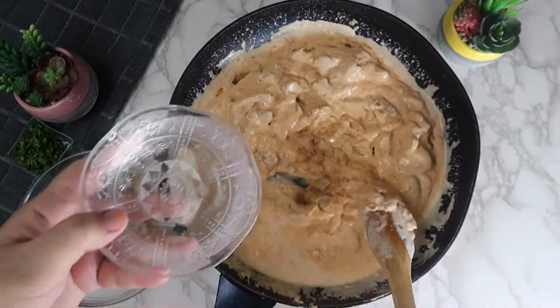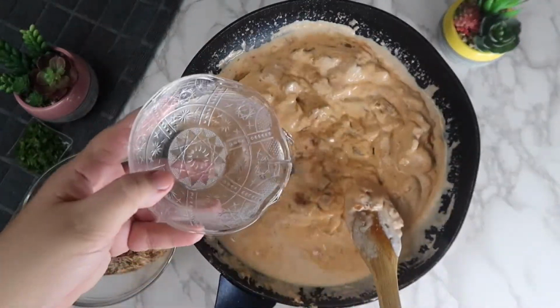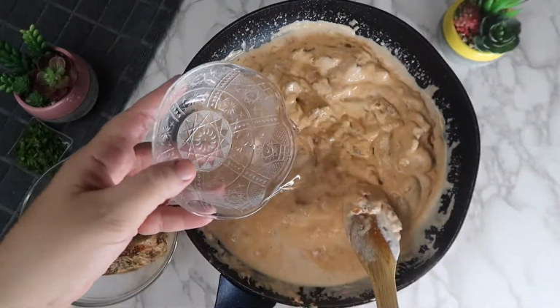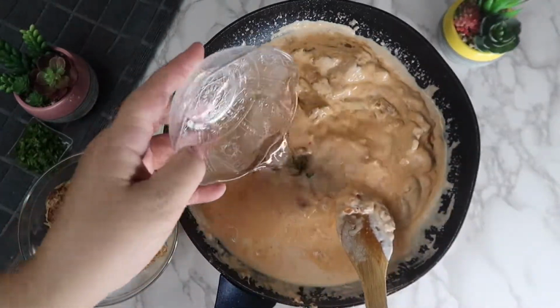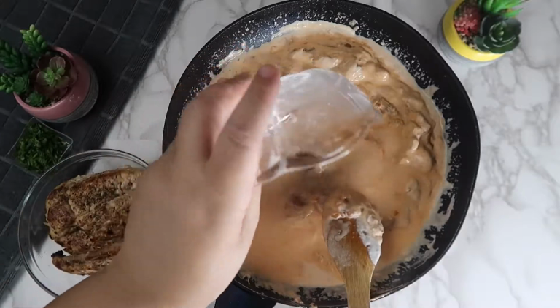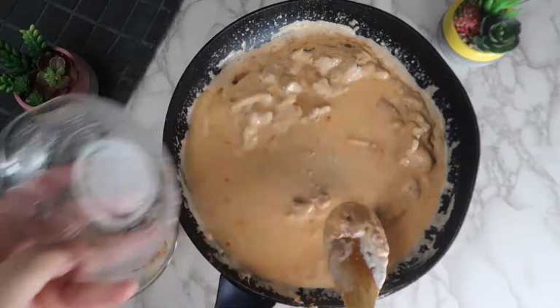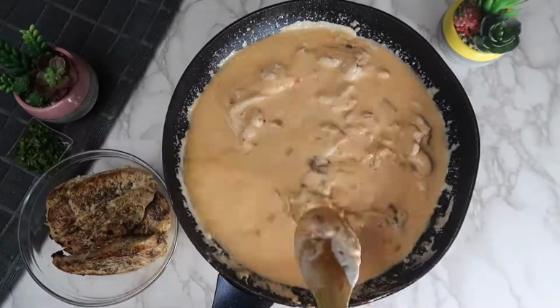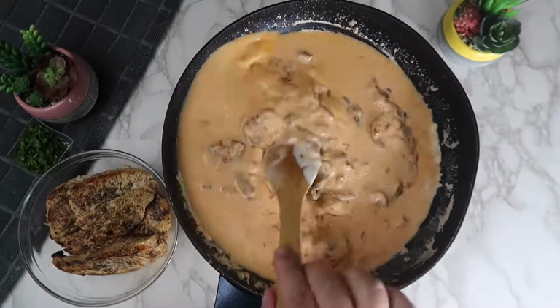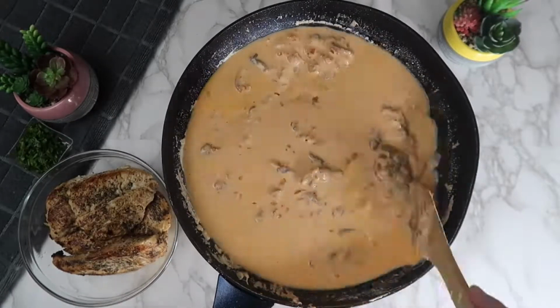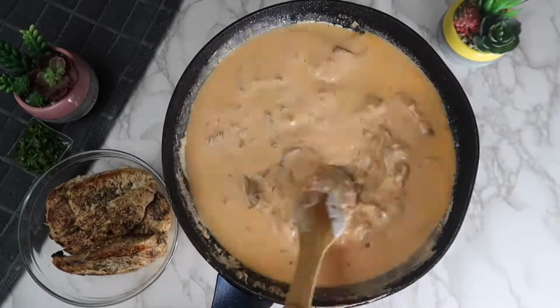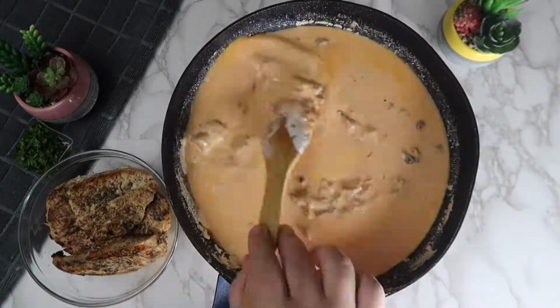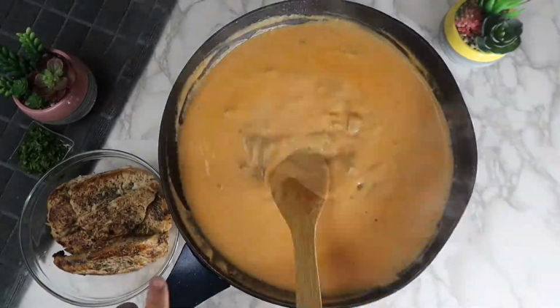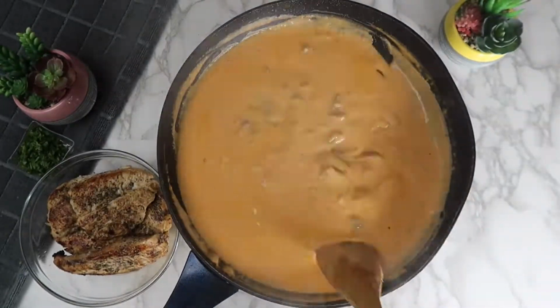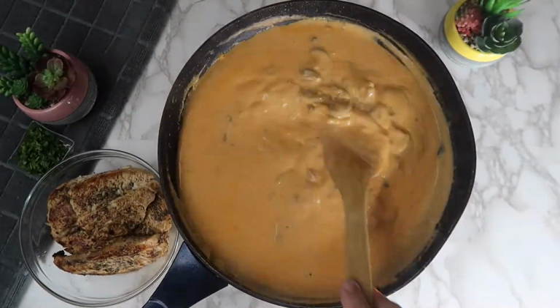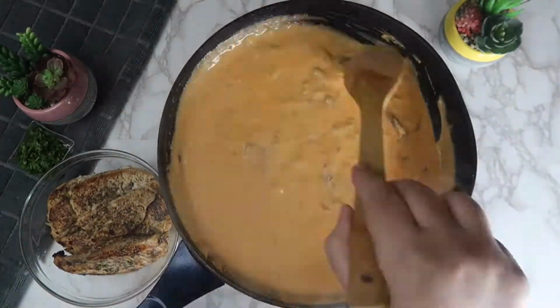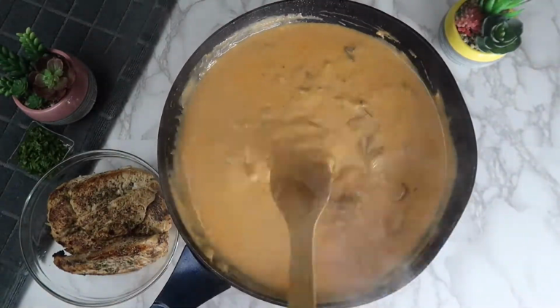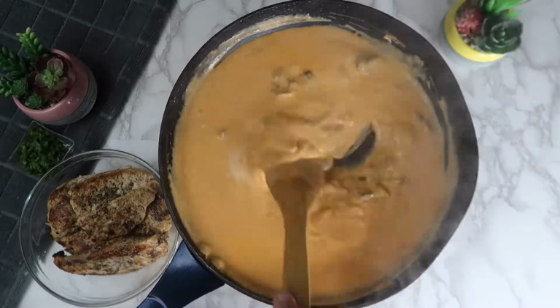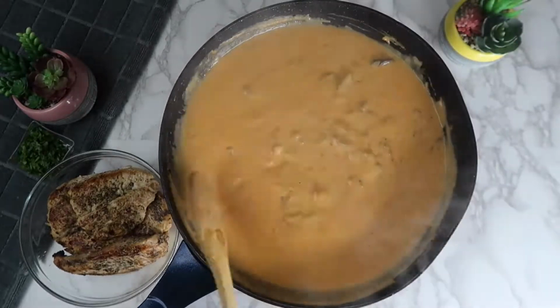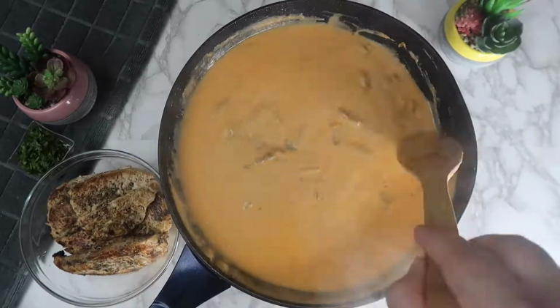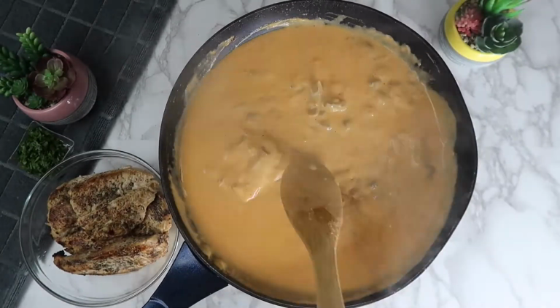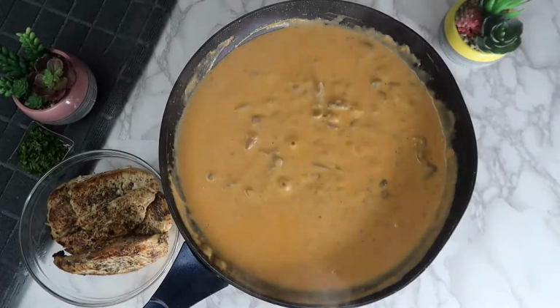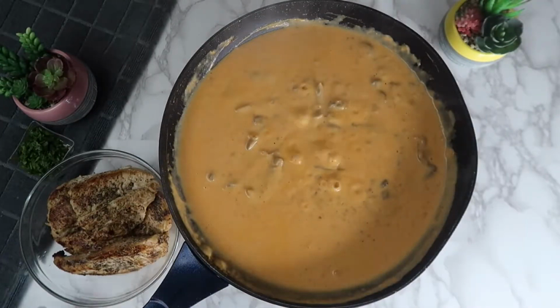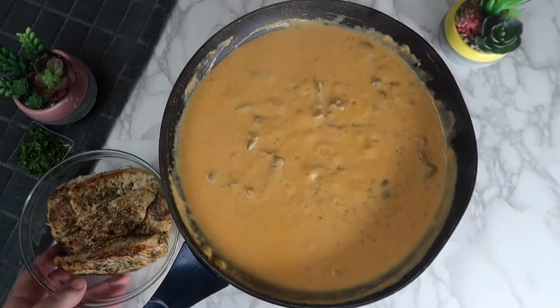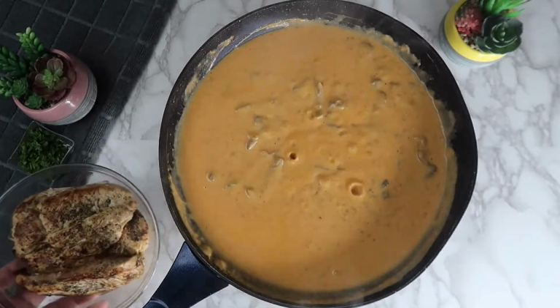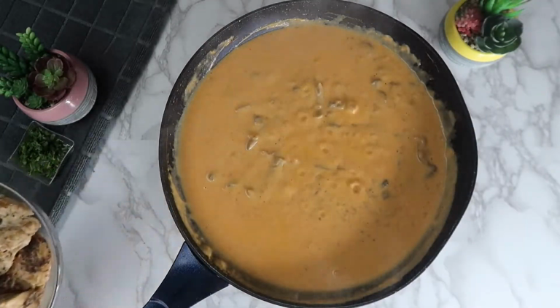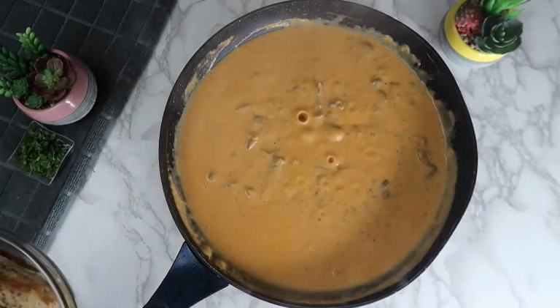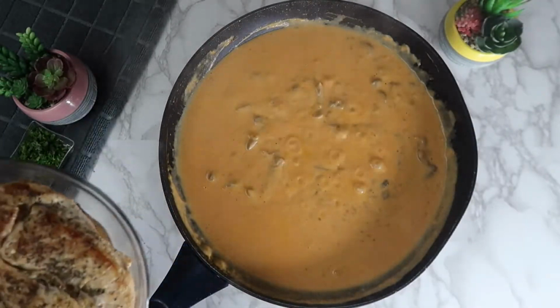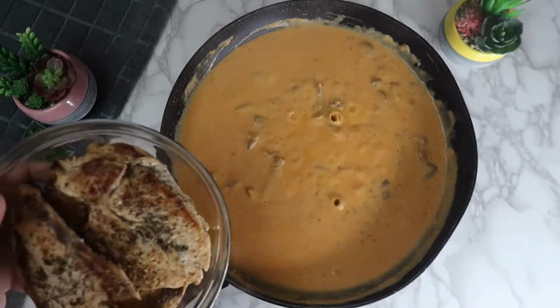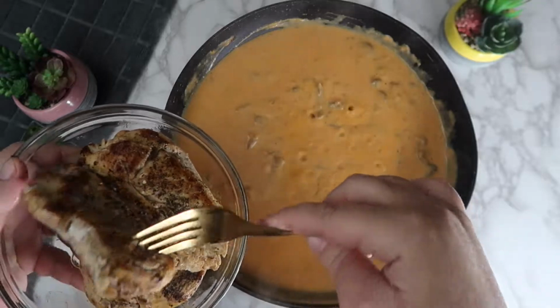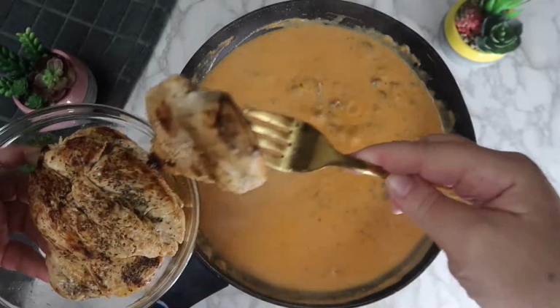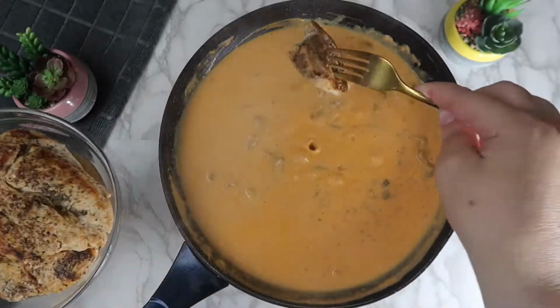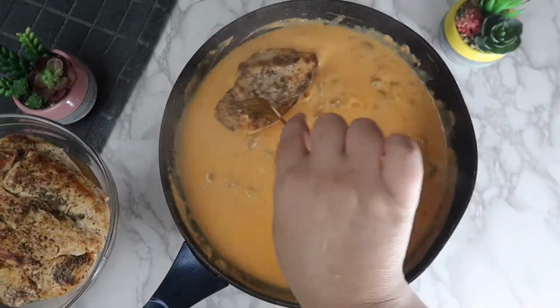Slowly add in one cup of water. Simmer the sauce for around 10 minutes or until it starts to become thick. After 10 minutes, add the chicken back into the sauce and coat it thoroughly.